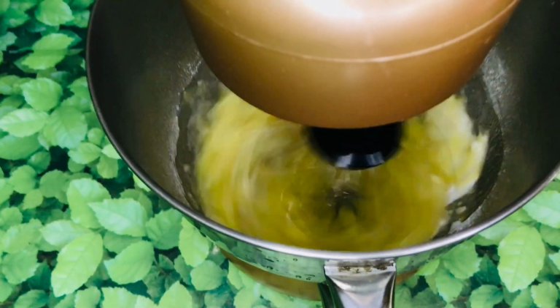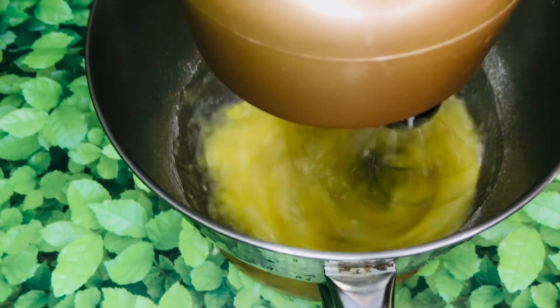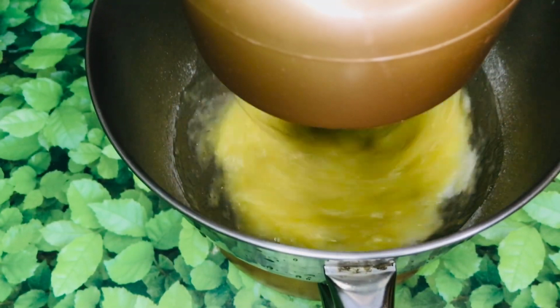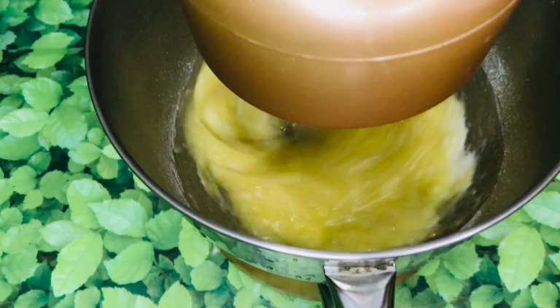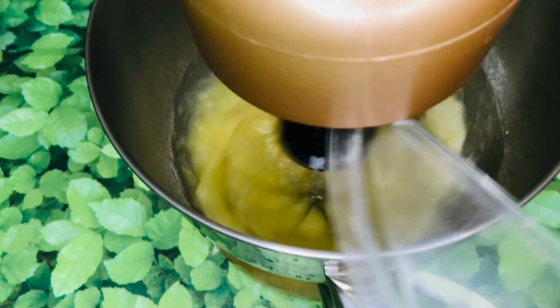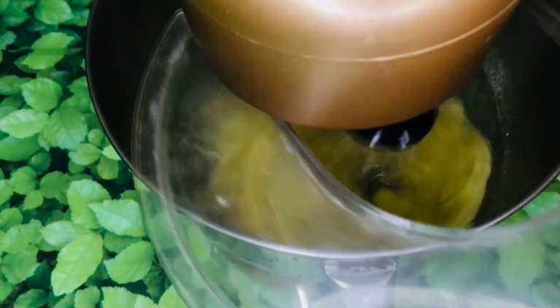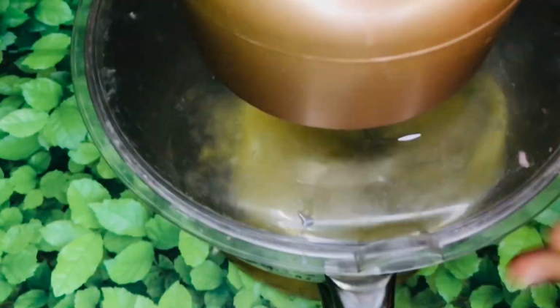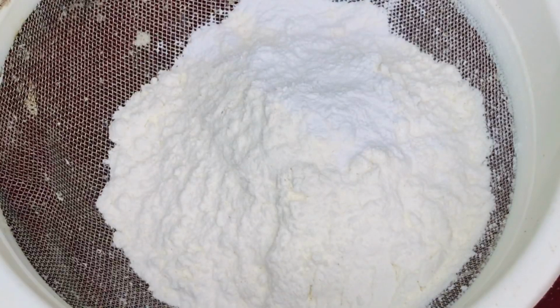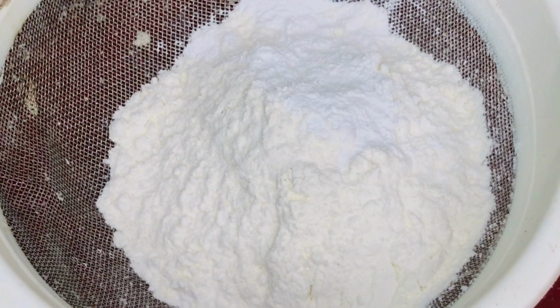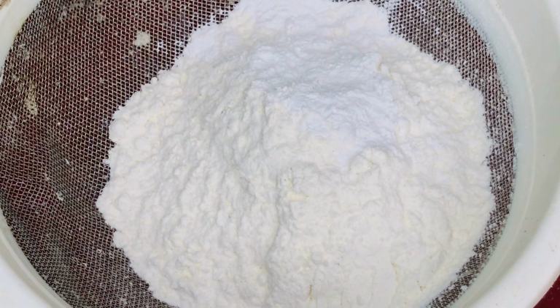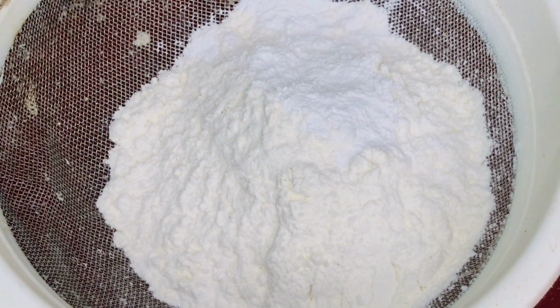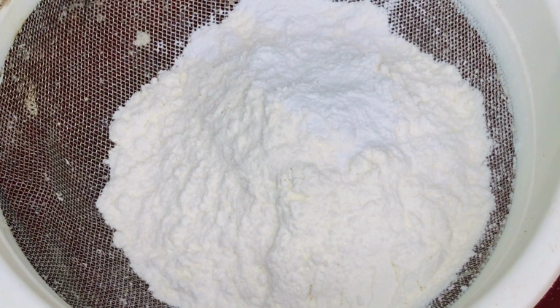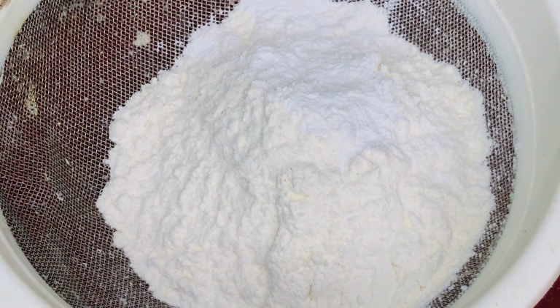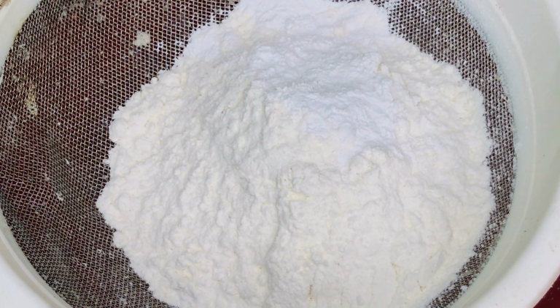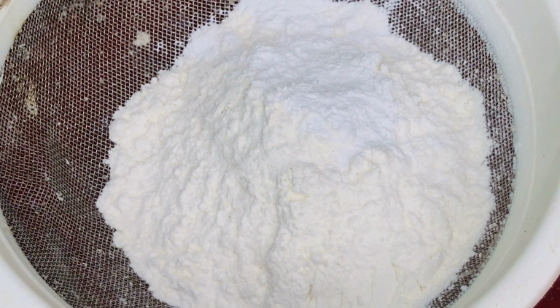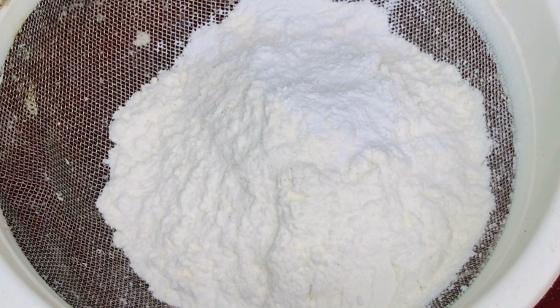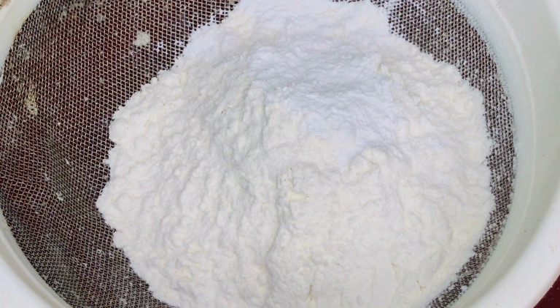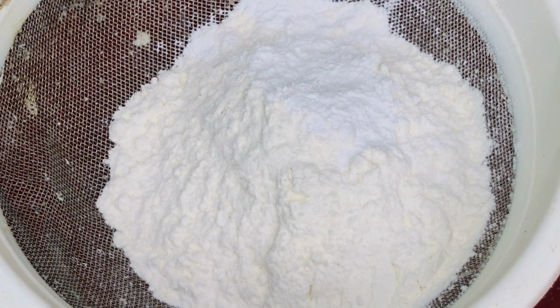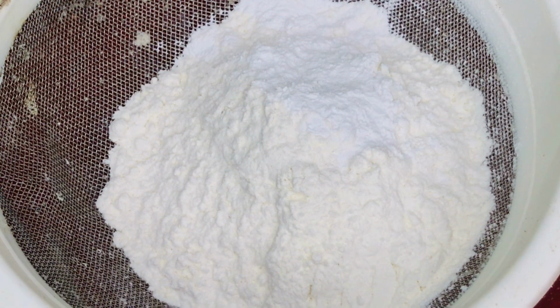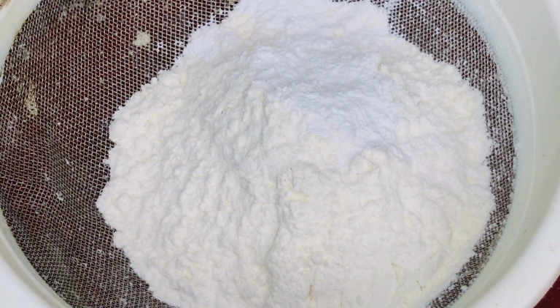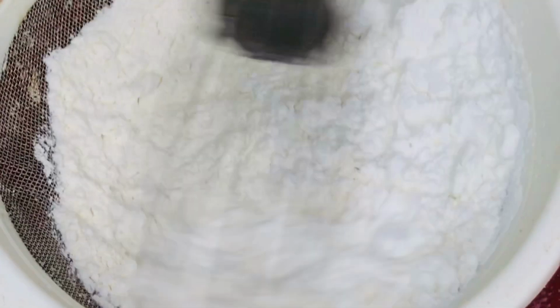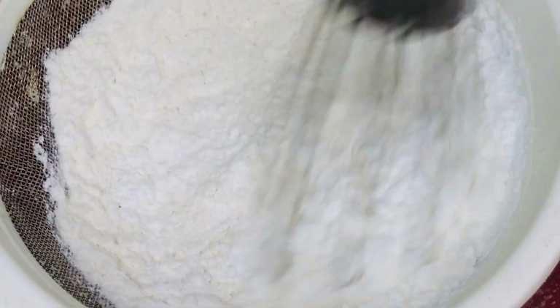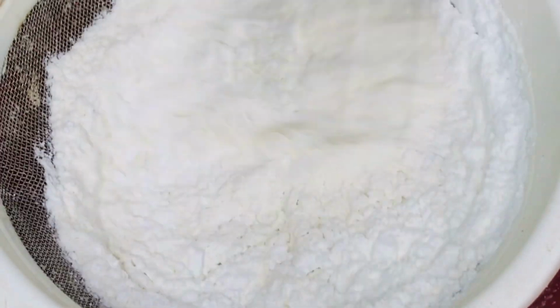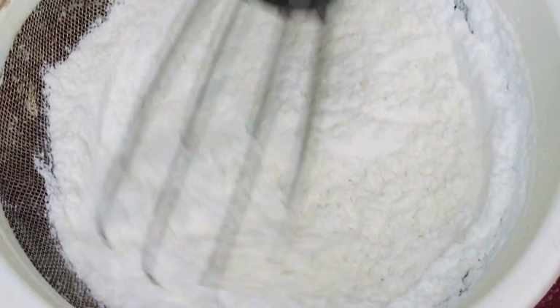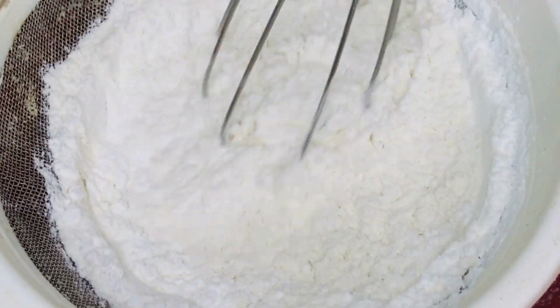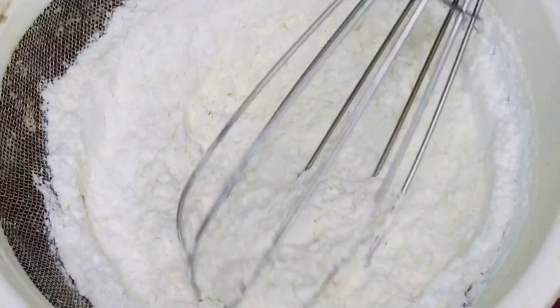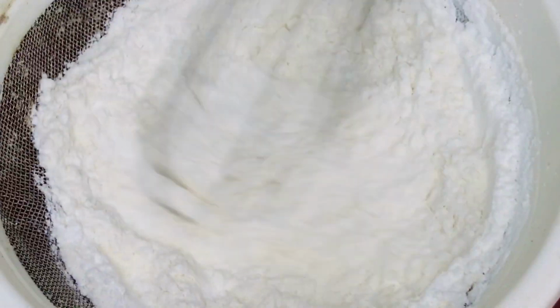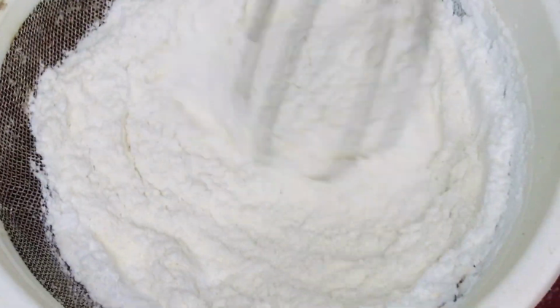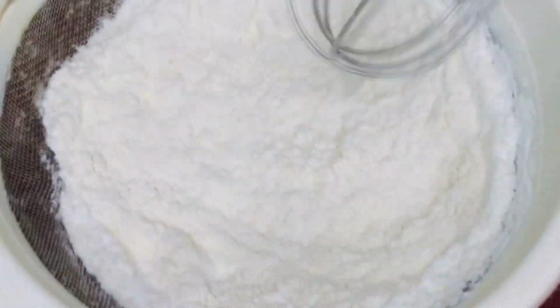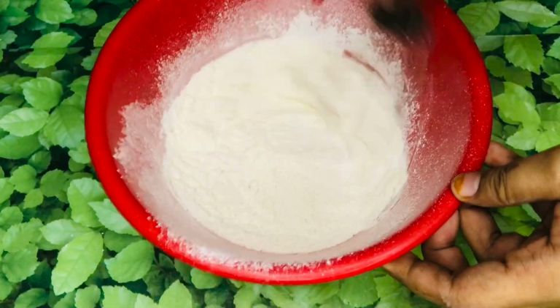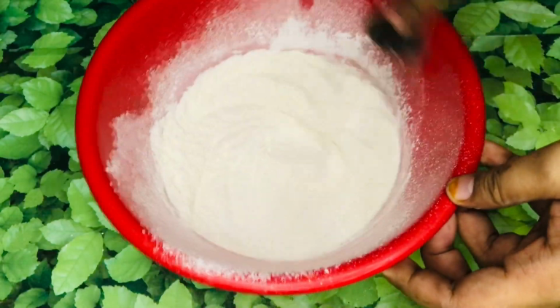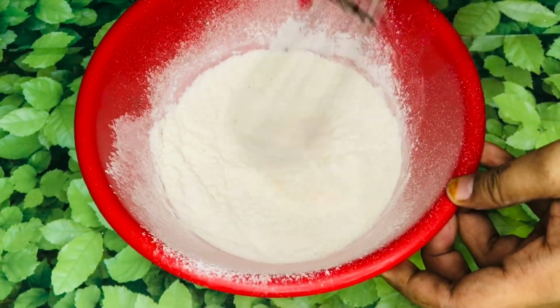We have dry ingredients in this bowl: 1 teaspoon baking powder, 6 teaspoons baking soda, and 2 tablespoons corn flour.